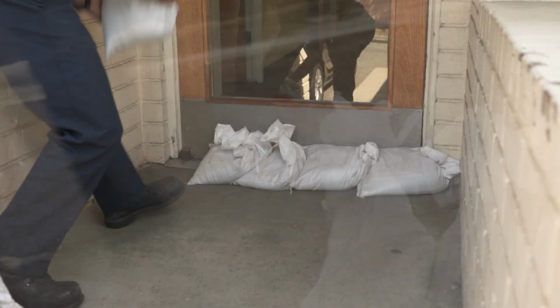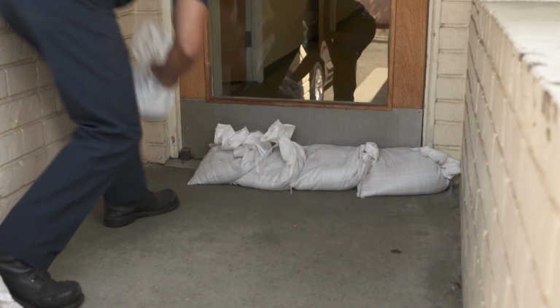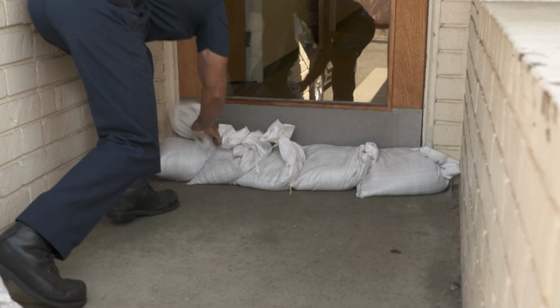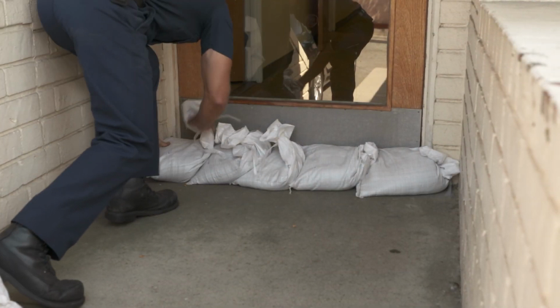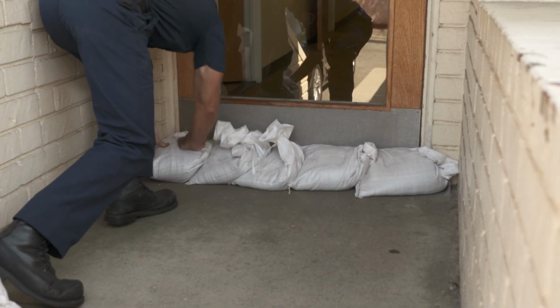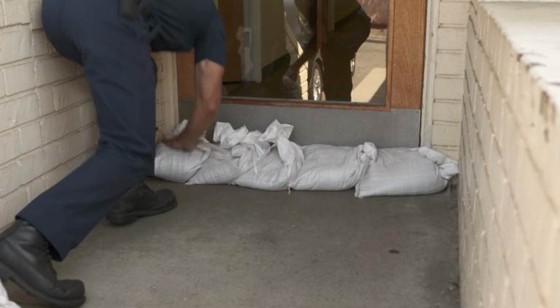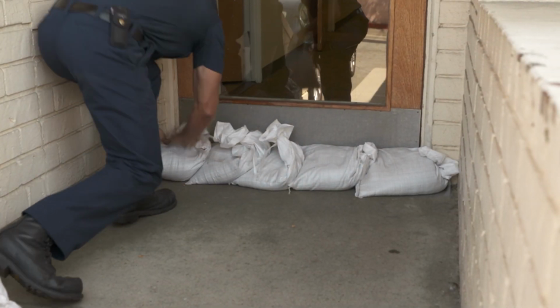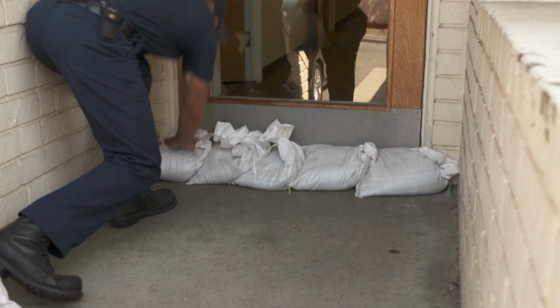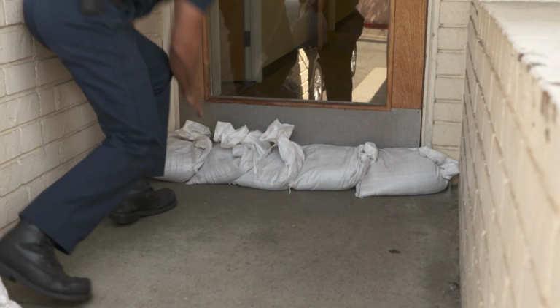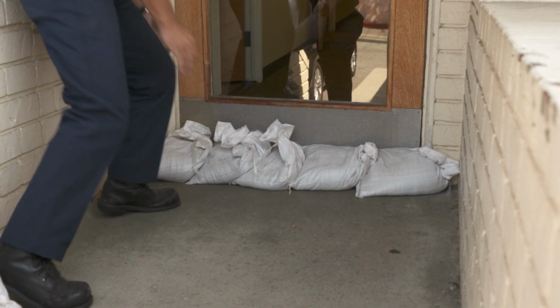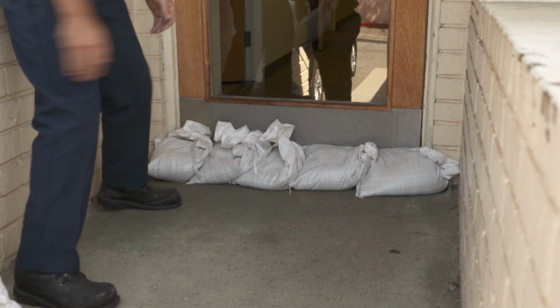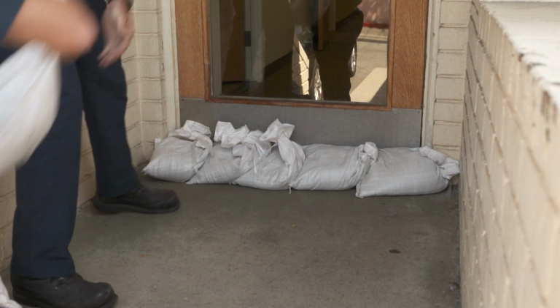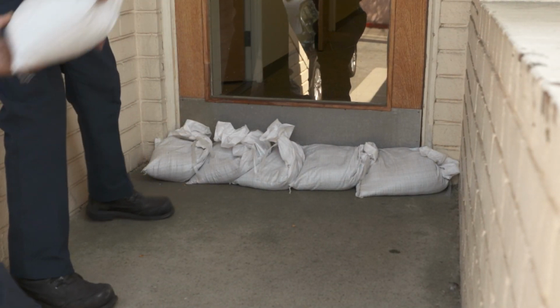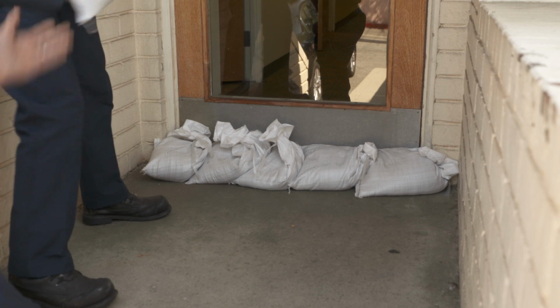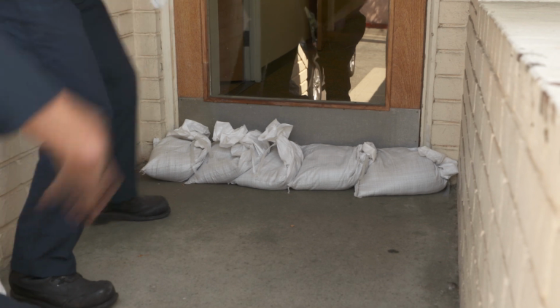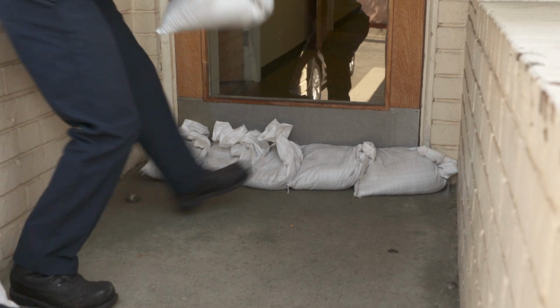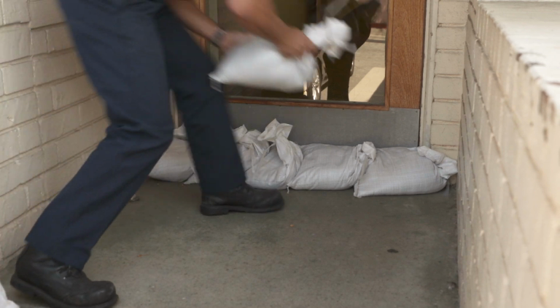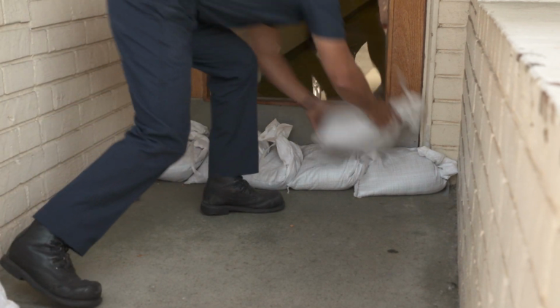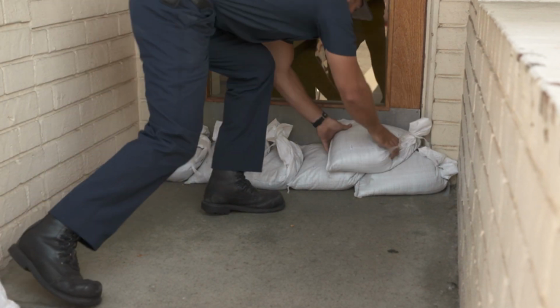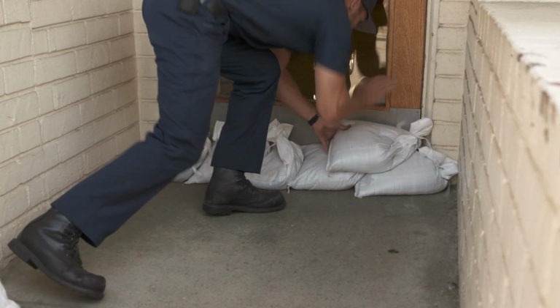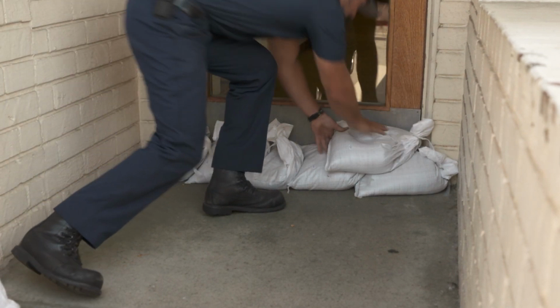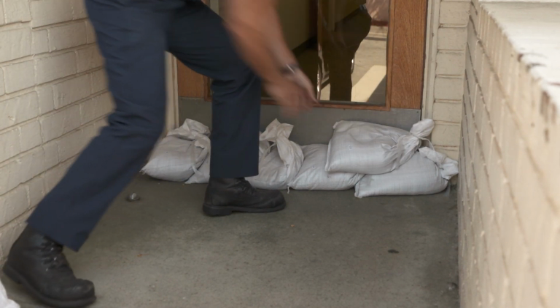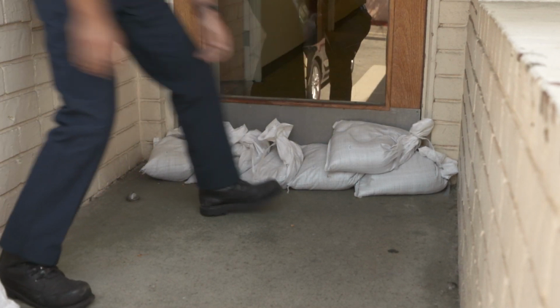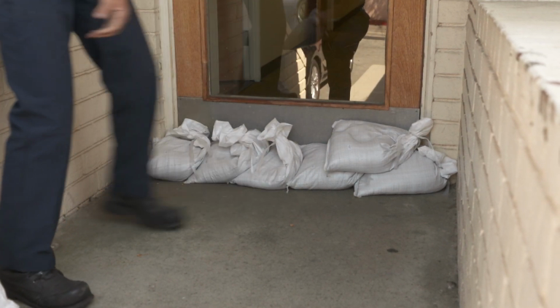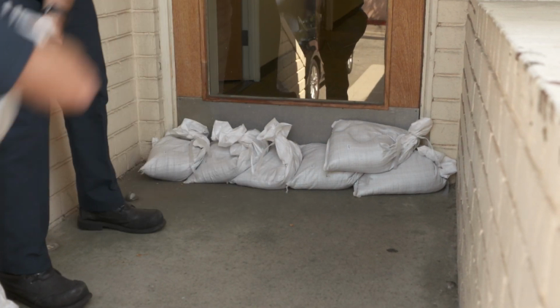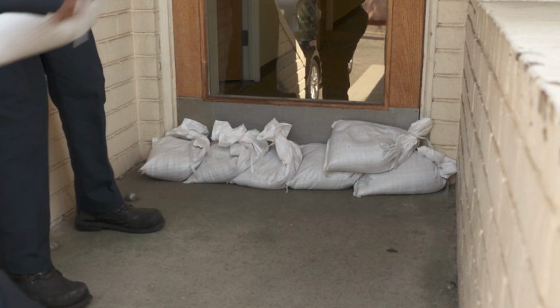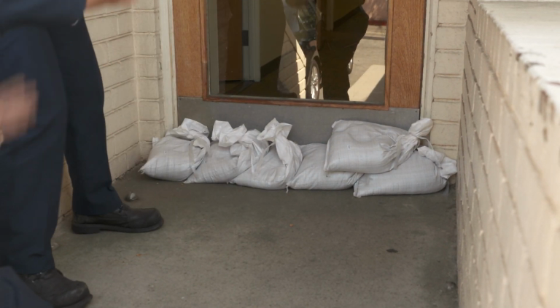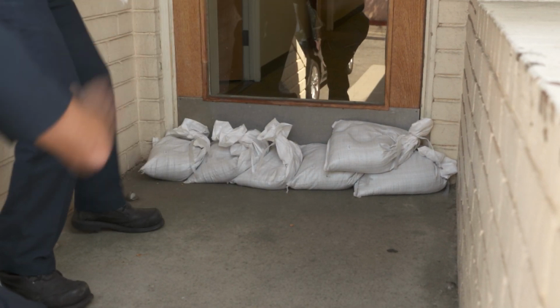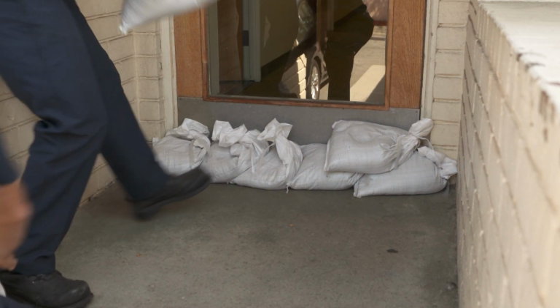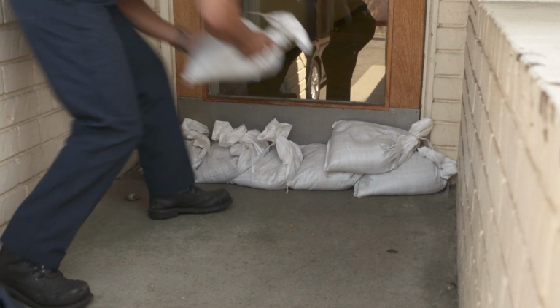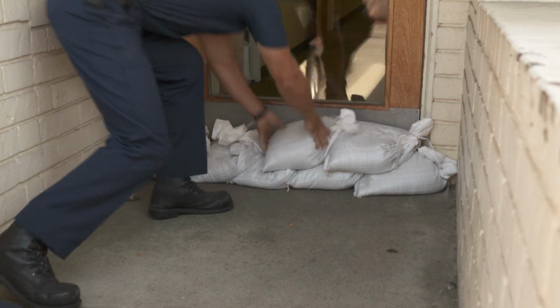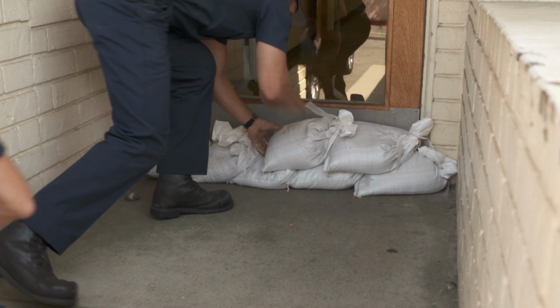When stacking the sandbags, stack them tightly to limit any gaps. Also, stagger the bags as you increase in height.